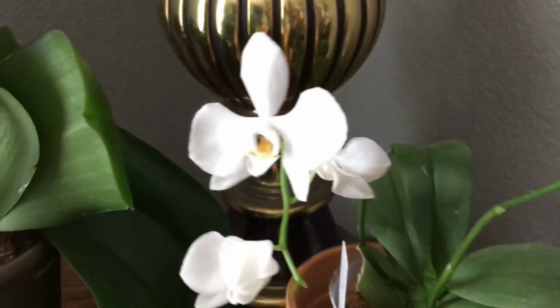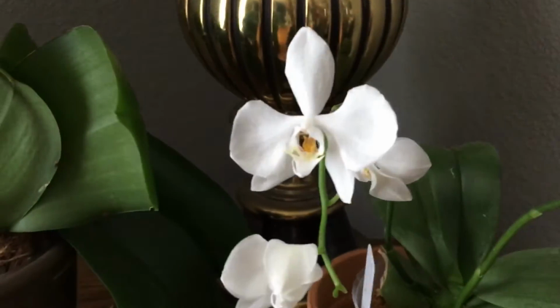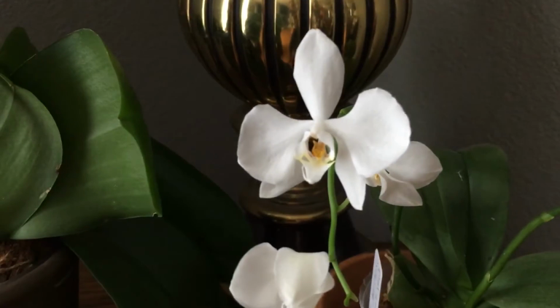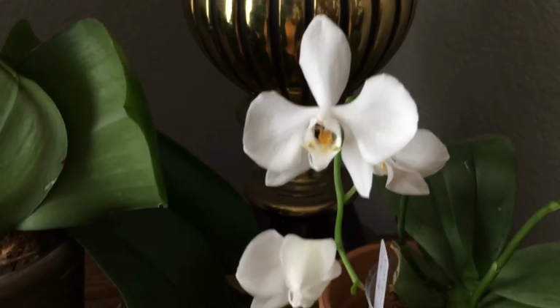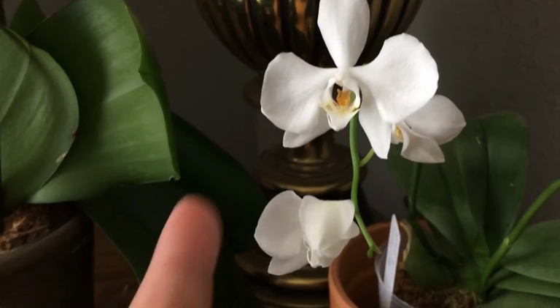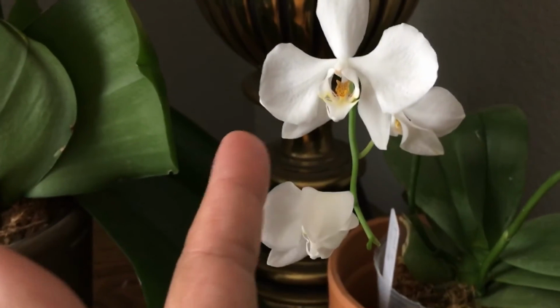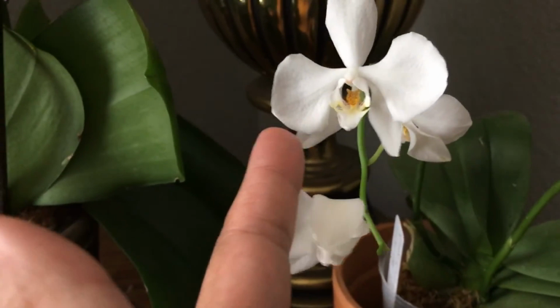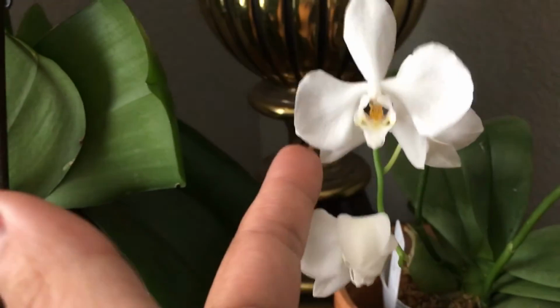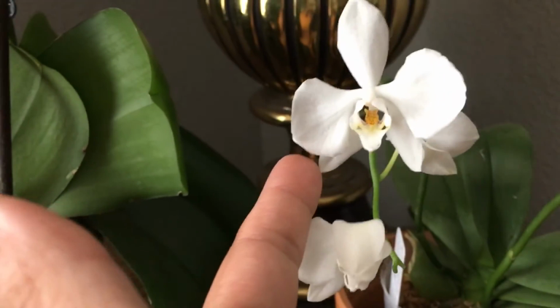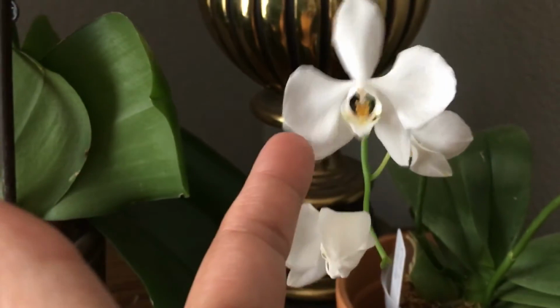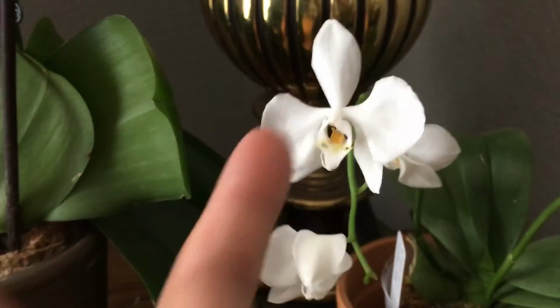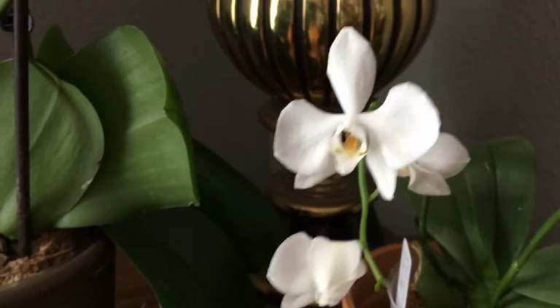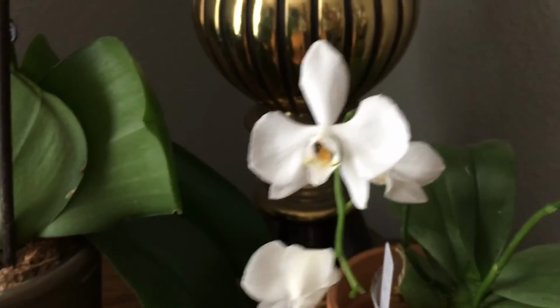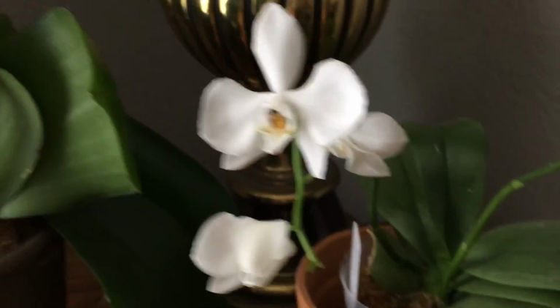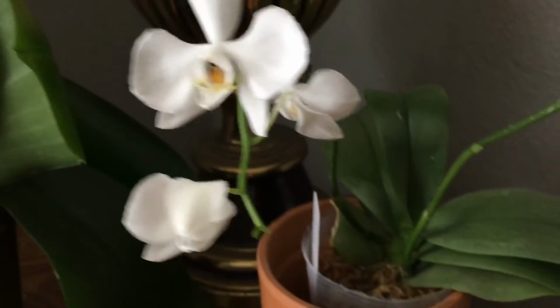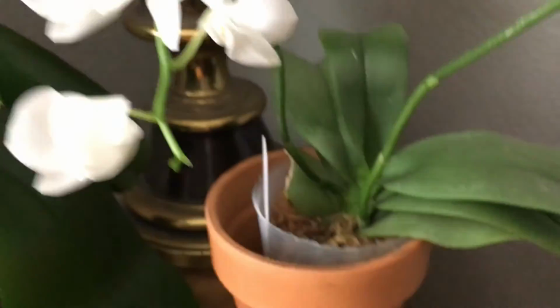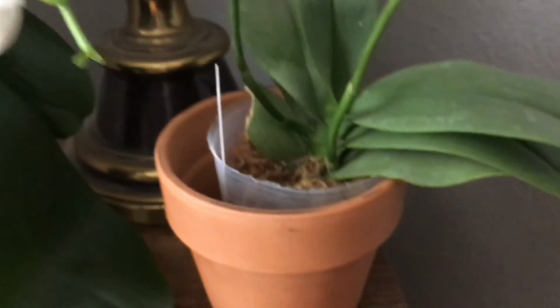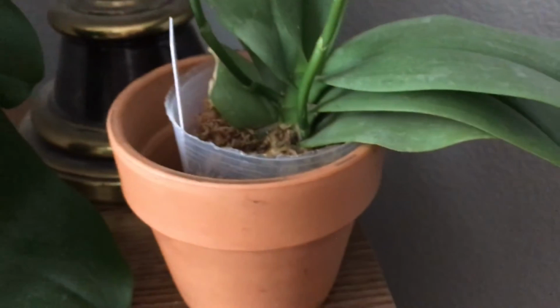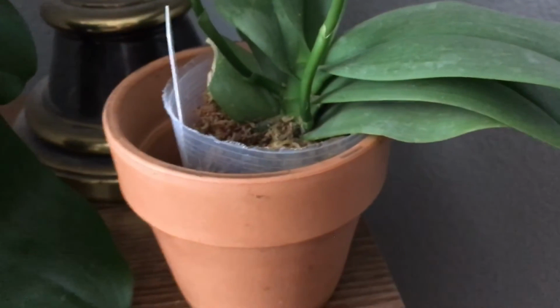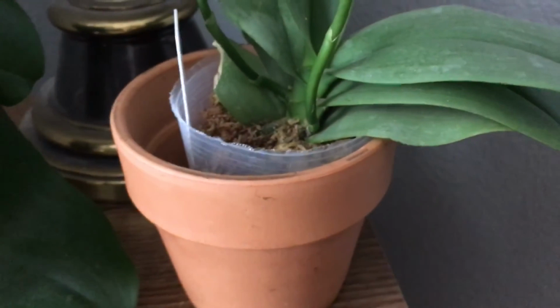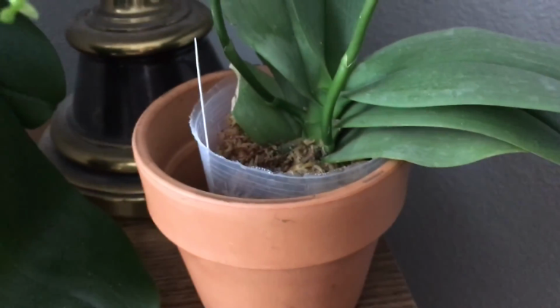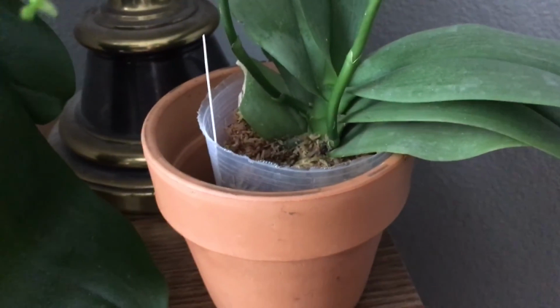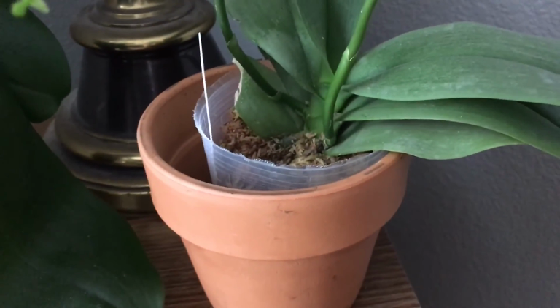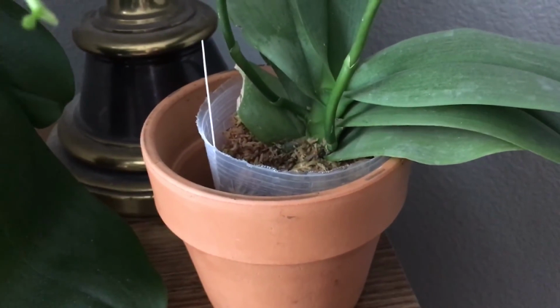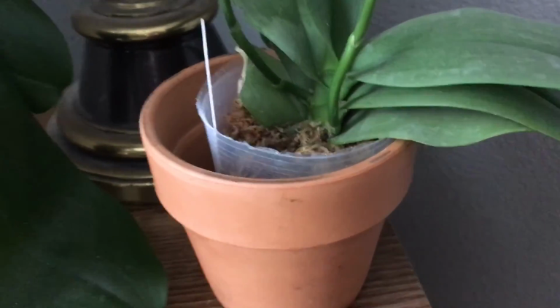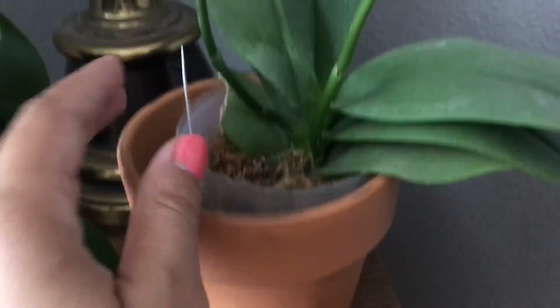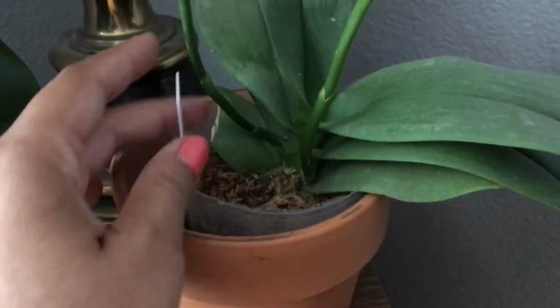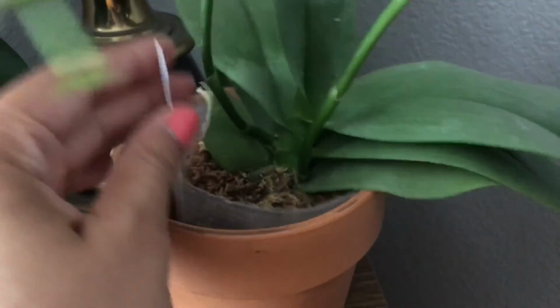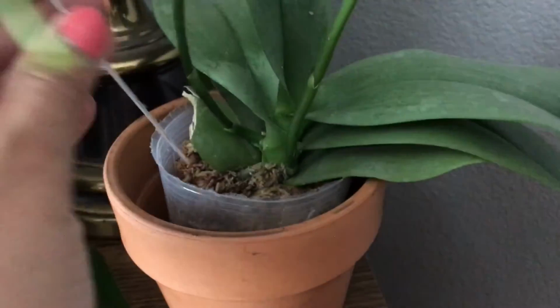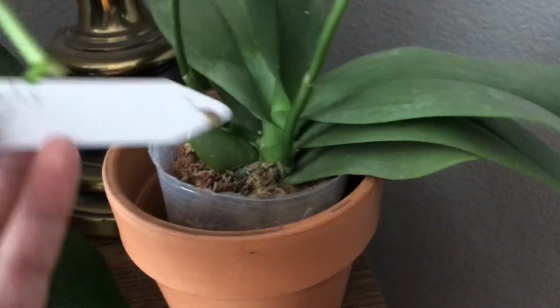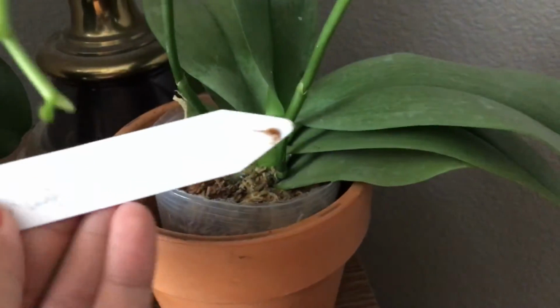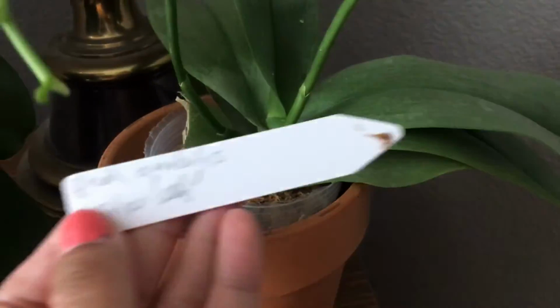Sometimes you can tell that these get stuck together and they don't open fully, but I haven't repotted it. I've left it the way that I got it. I got this one on eBay.